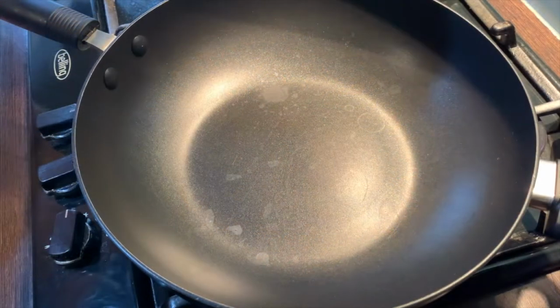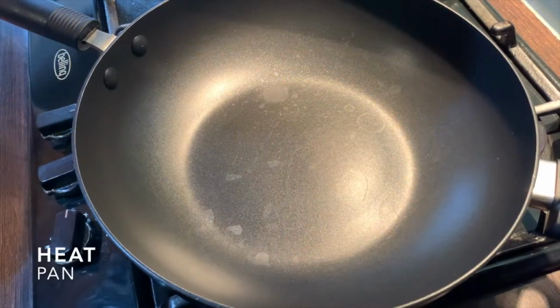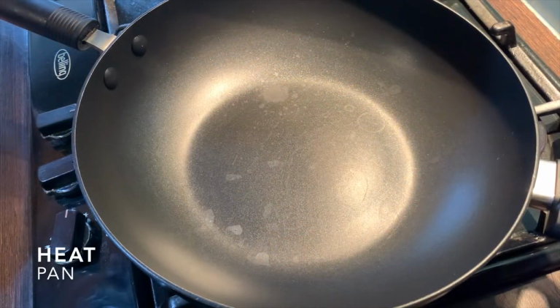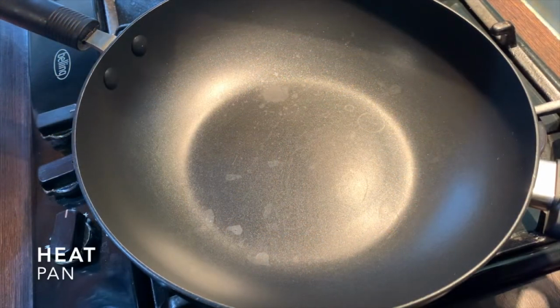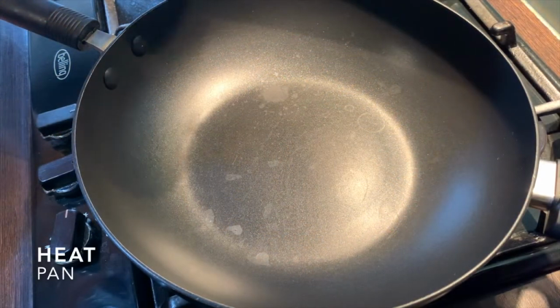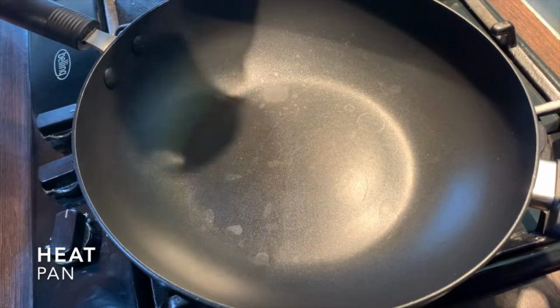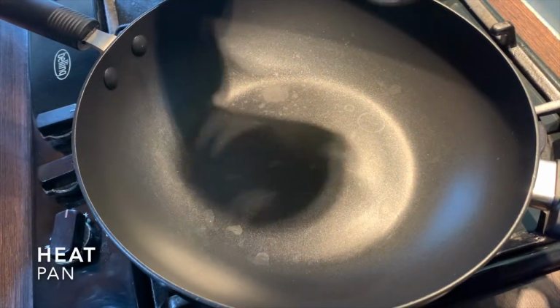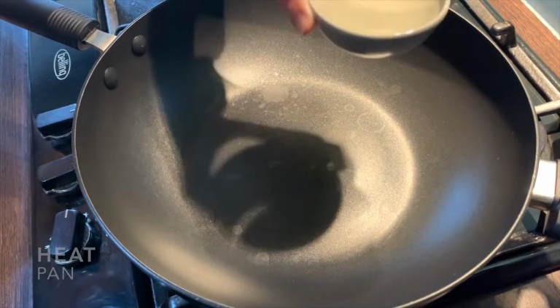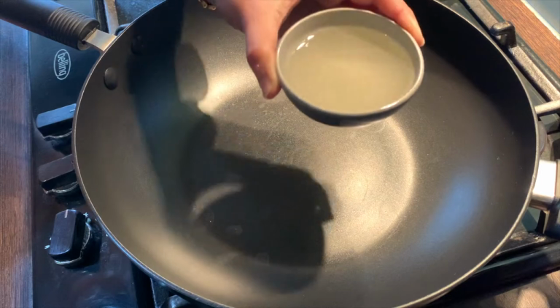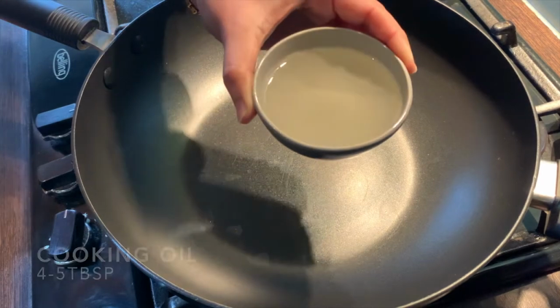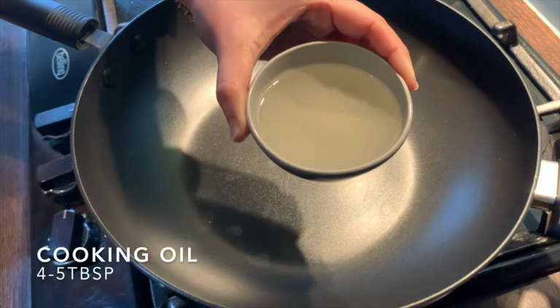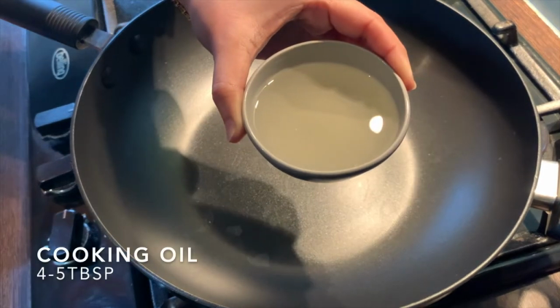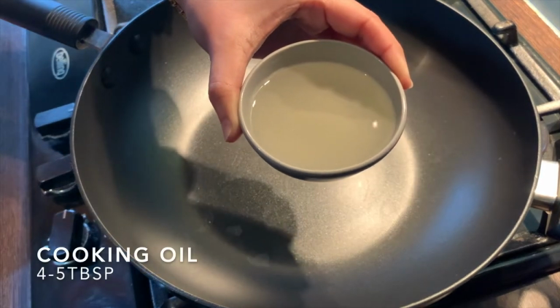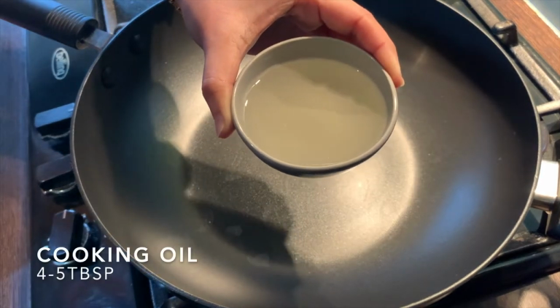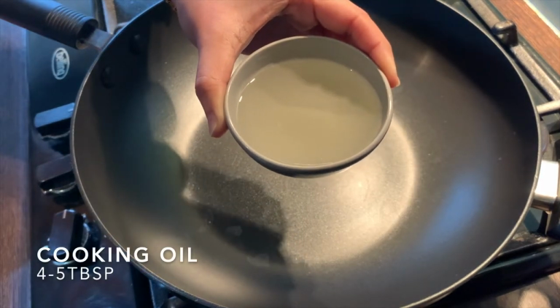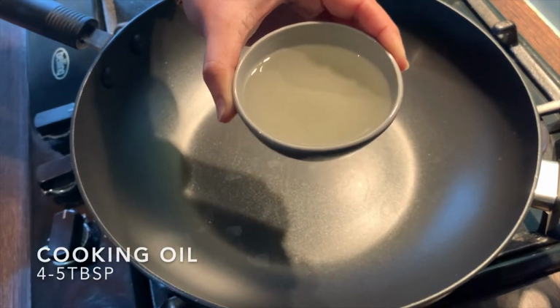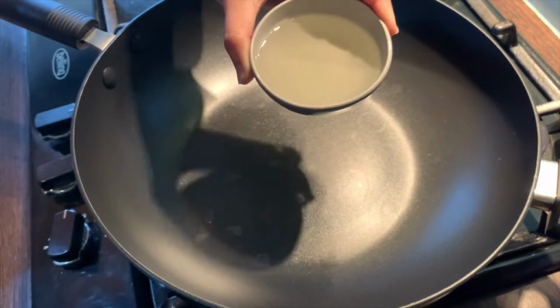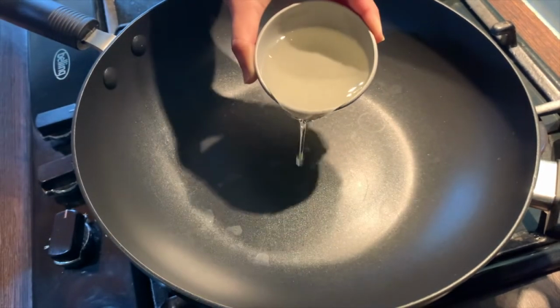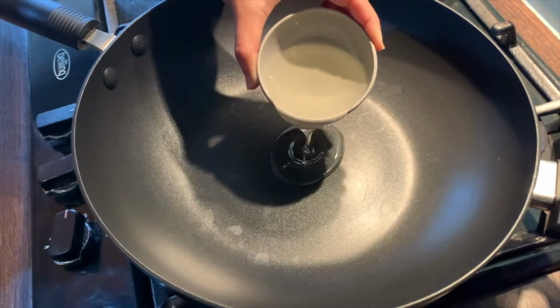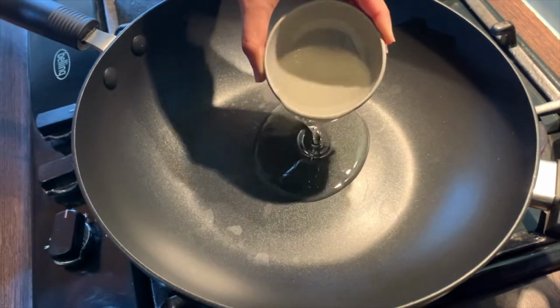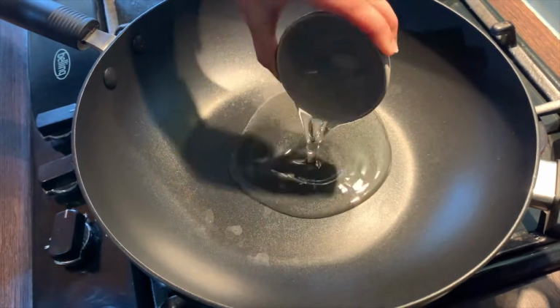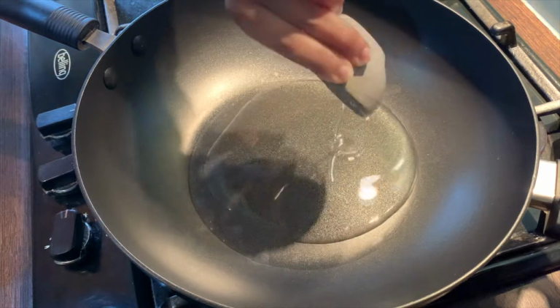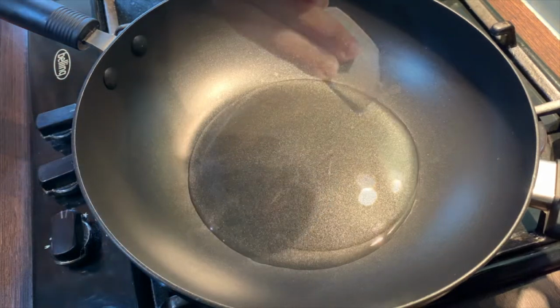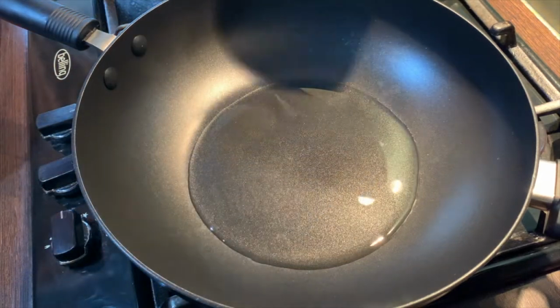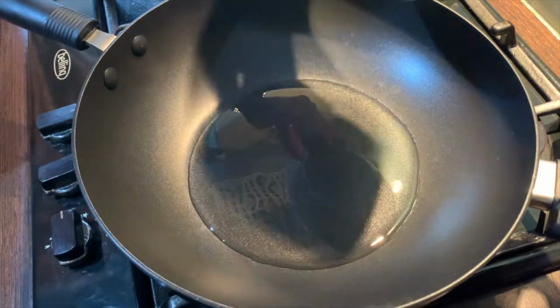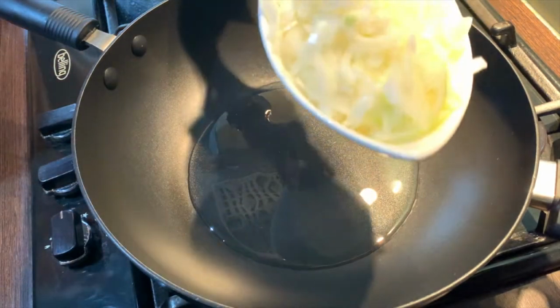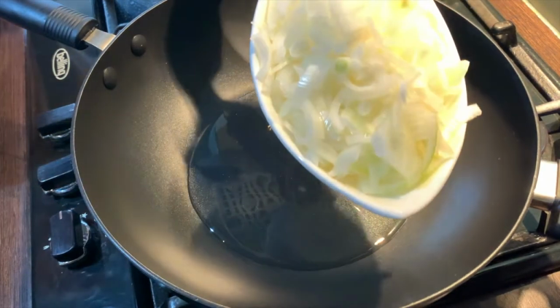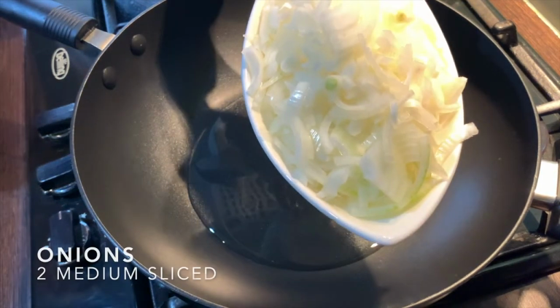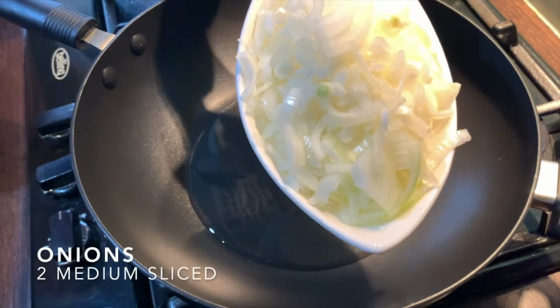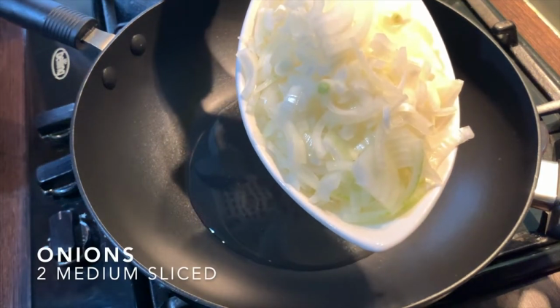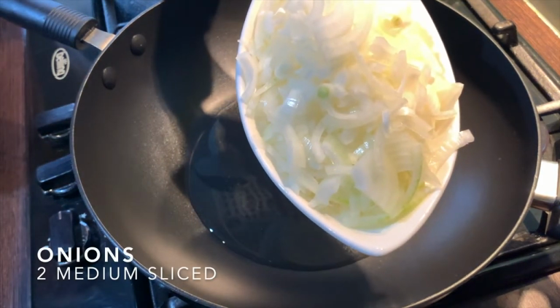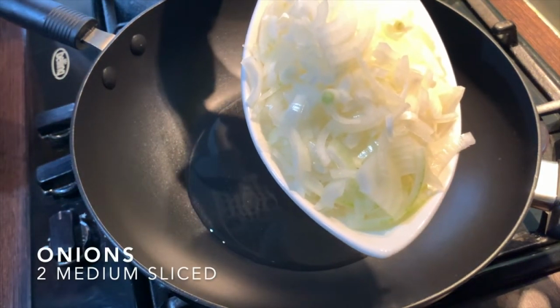Let's get started. Put a pan on heat and add in four to five tablespoons of cooking oil. This can be adjusted as you go. Once the oil heats up, add in two medium sliced onions.